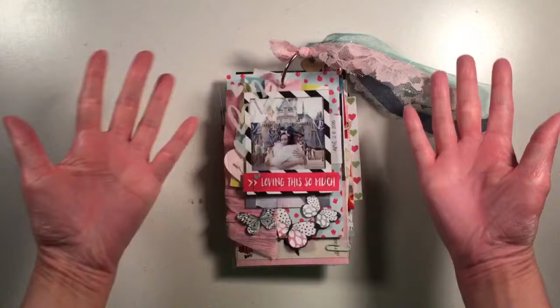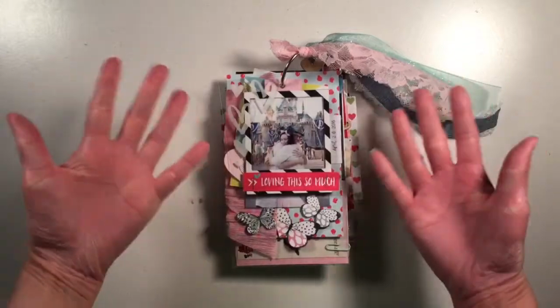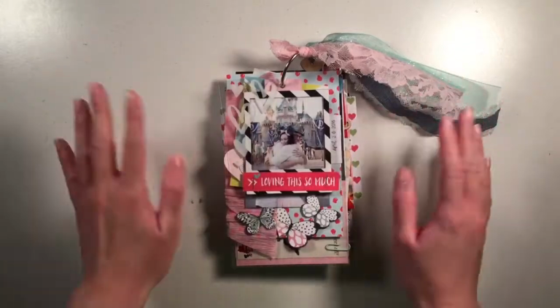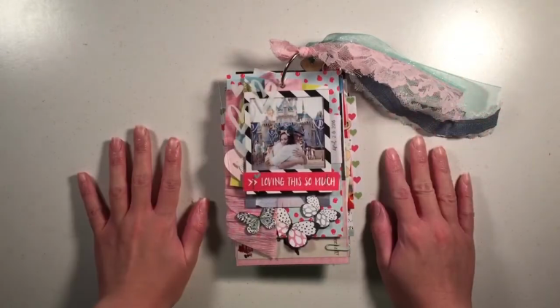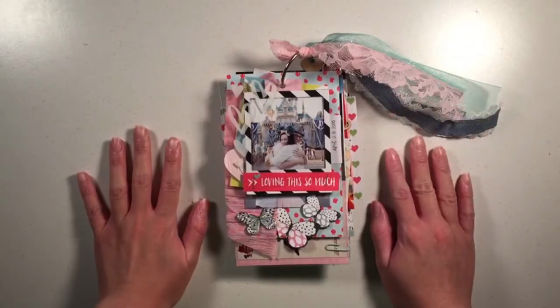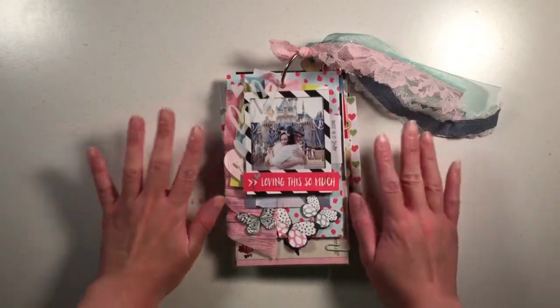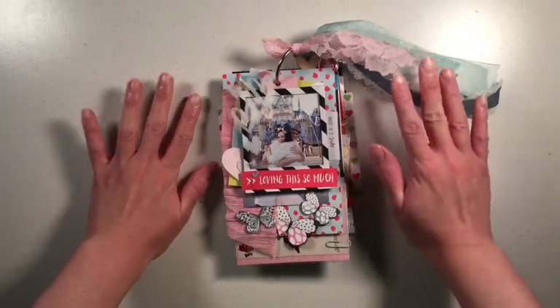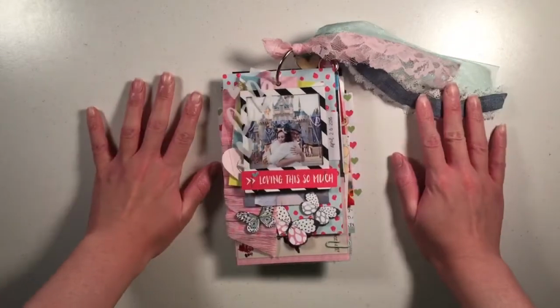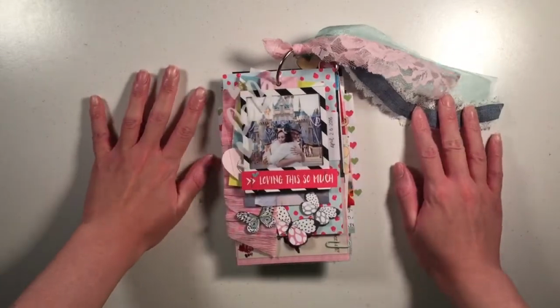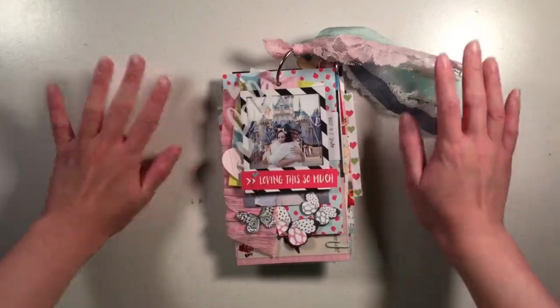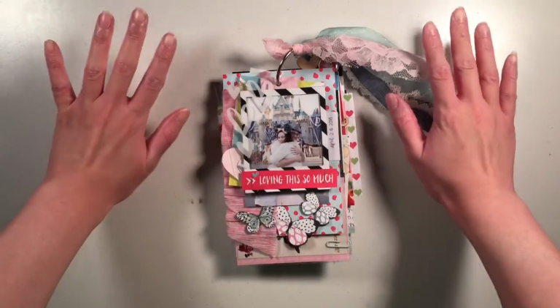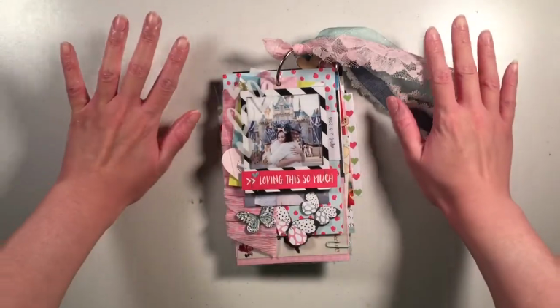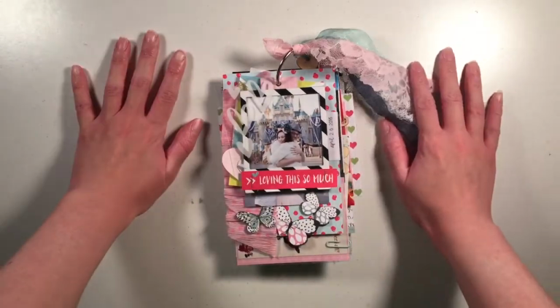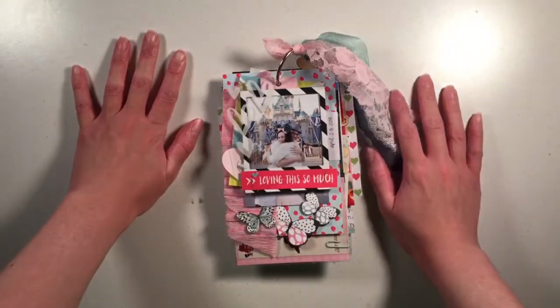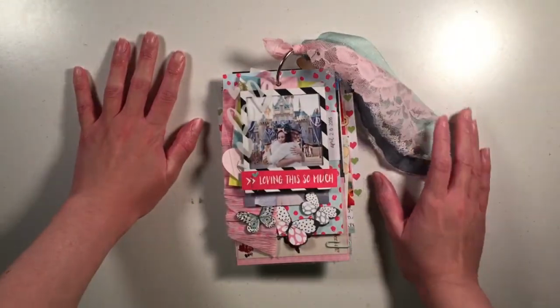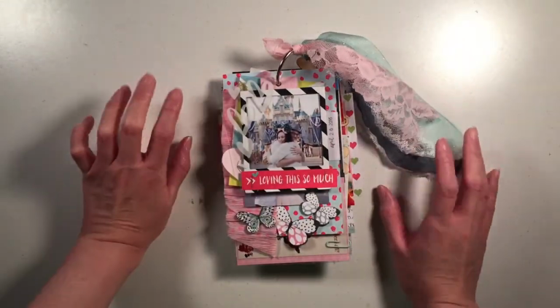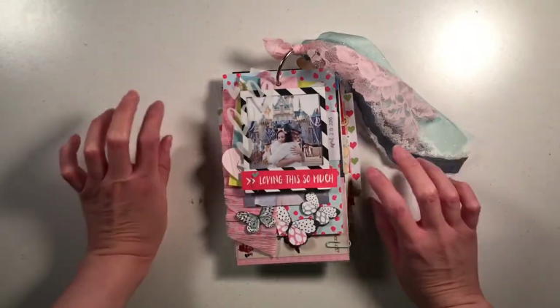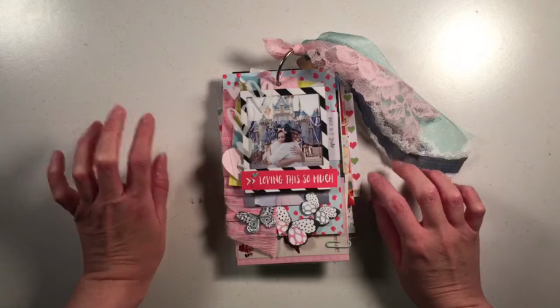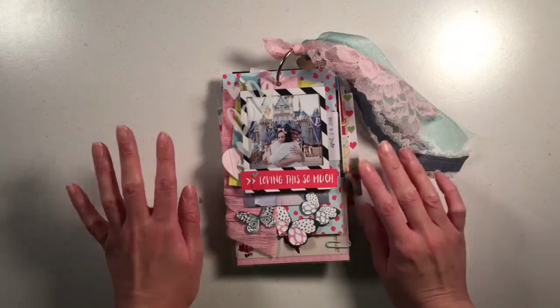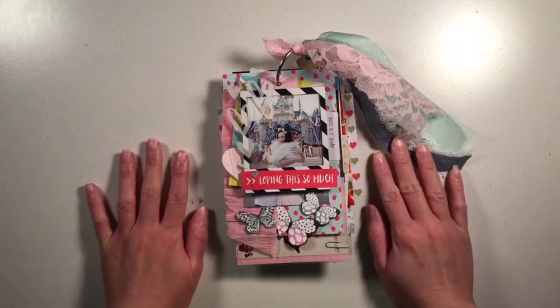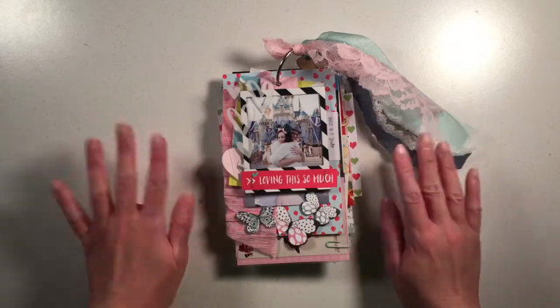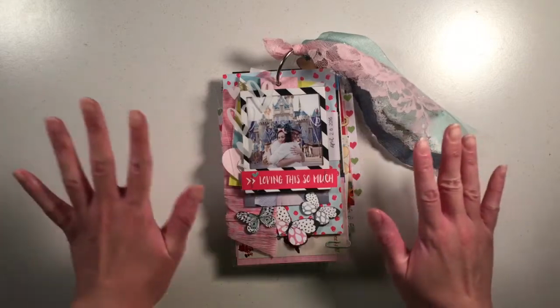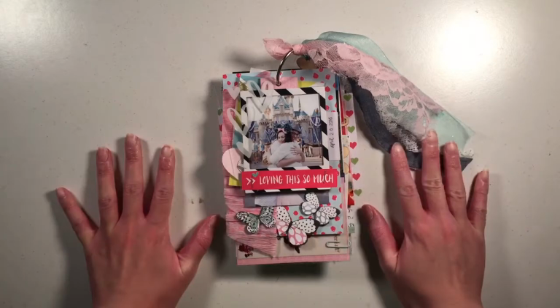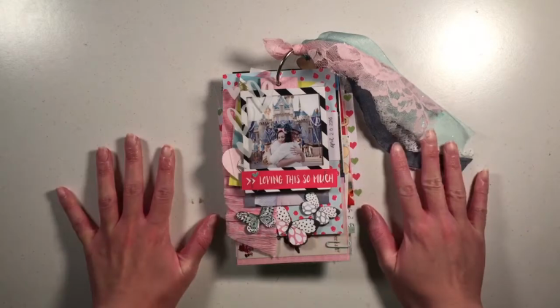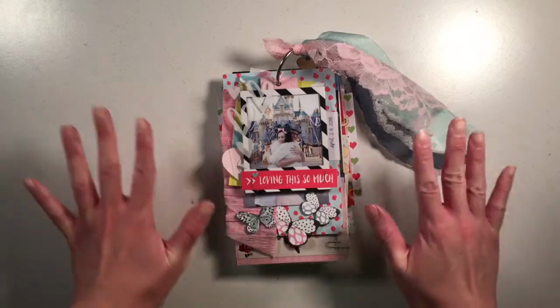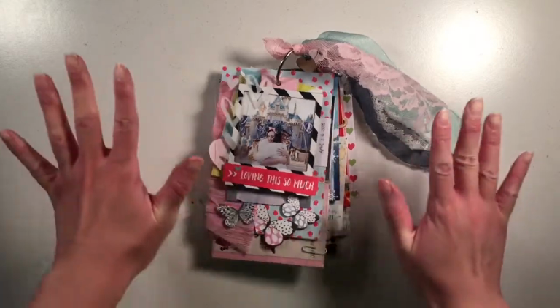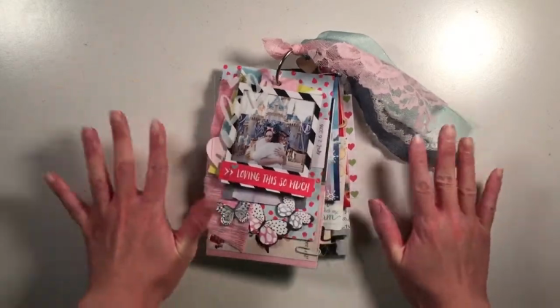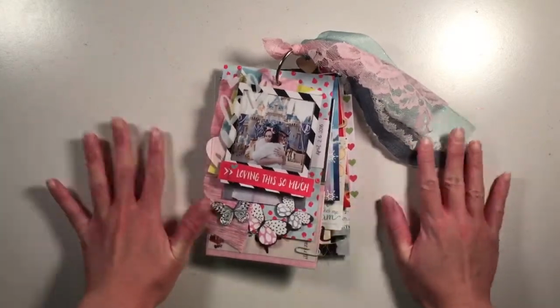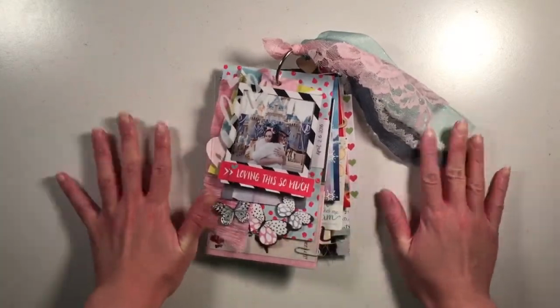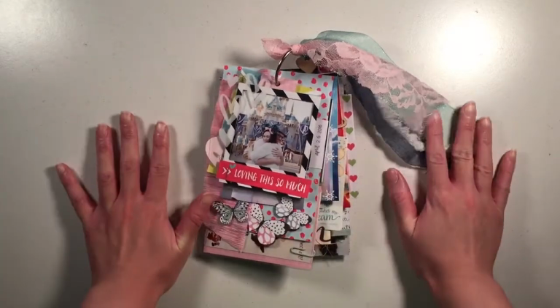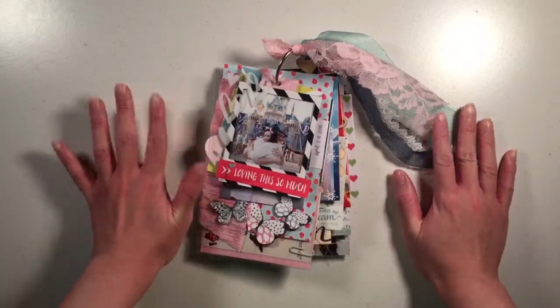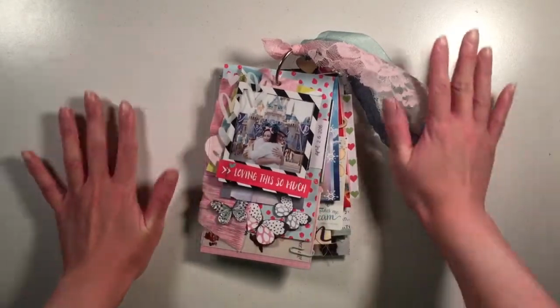Hi, it's Andrea from lifeisafairytale.com and Fairytale Scrapbook and from the Hipkit design team. Yay!